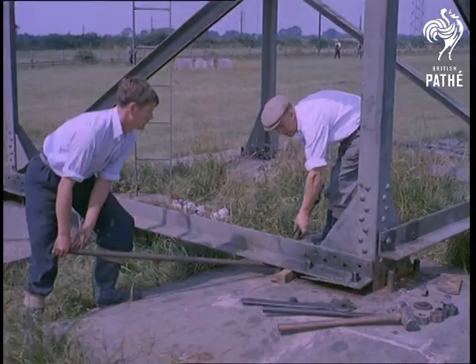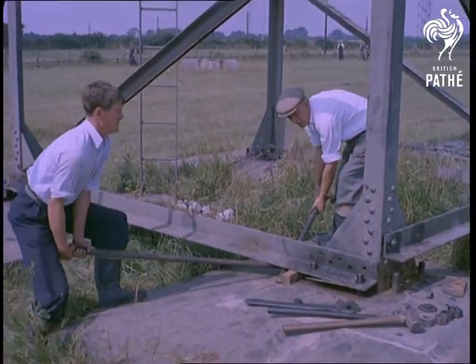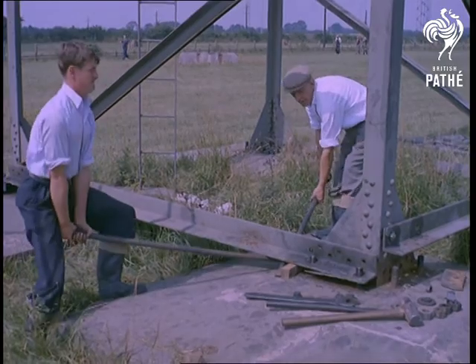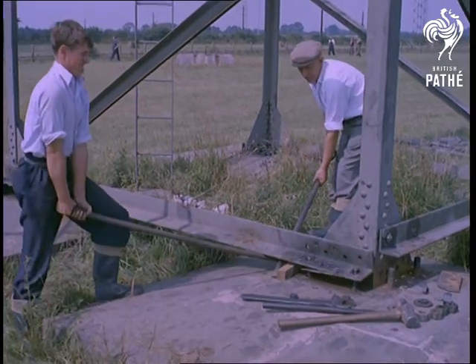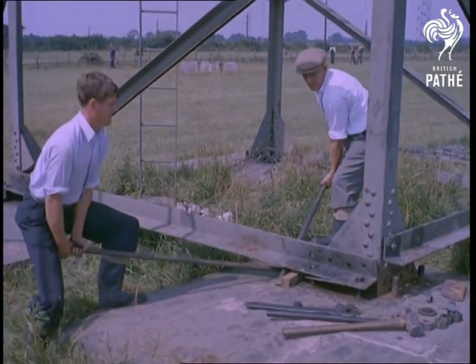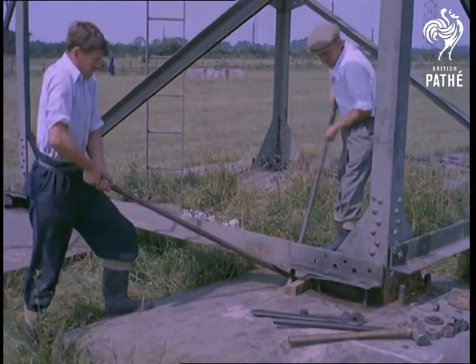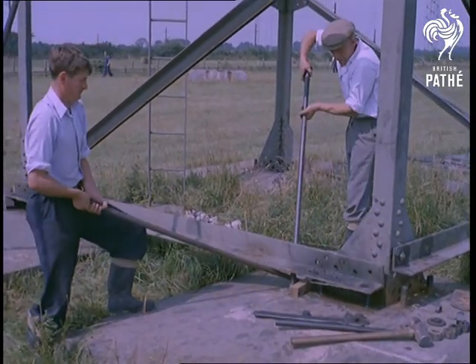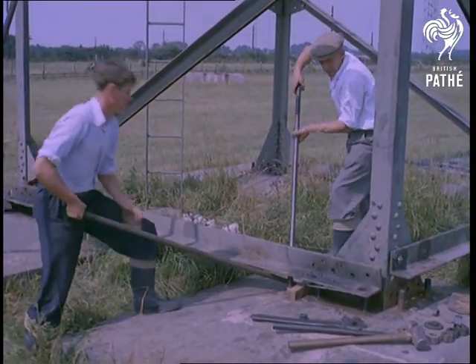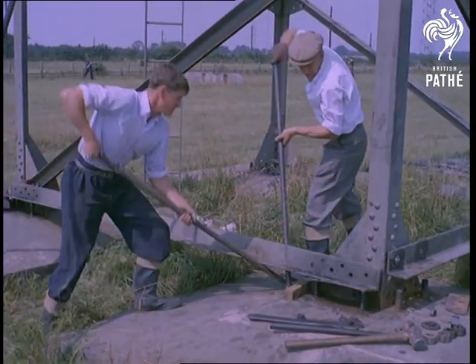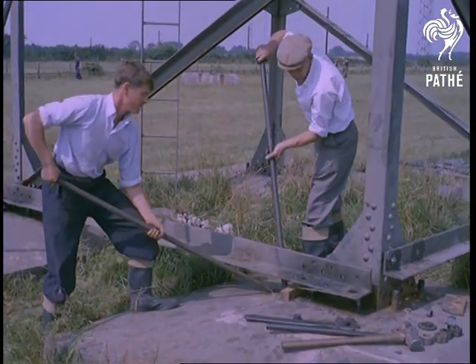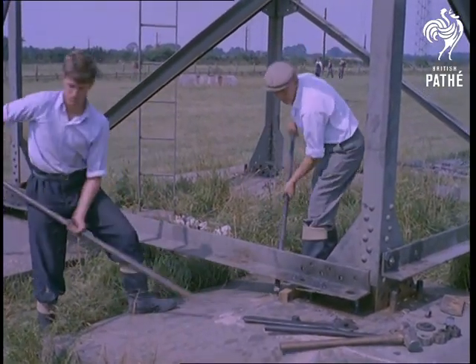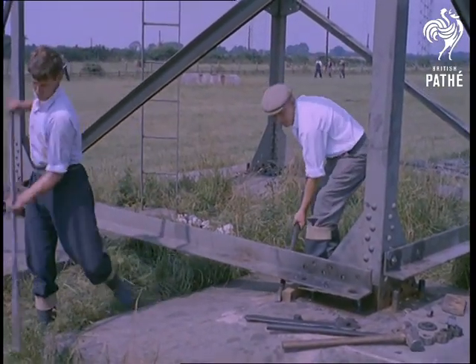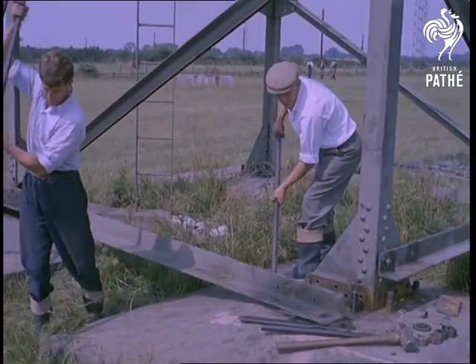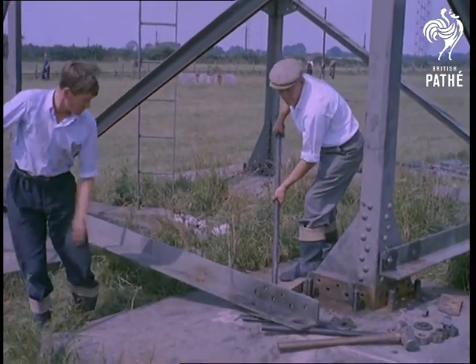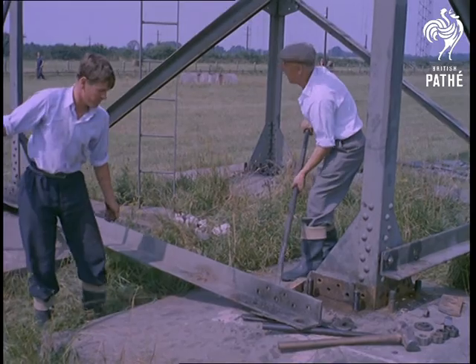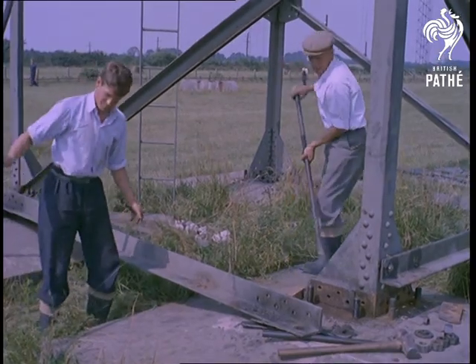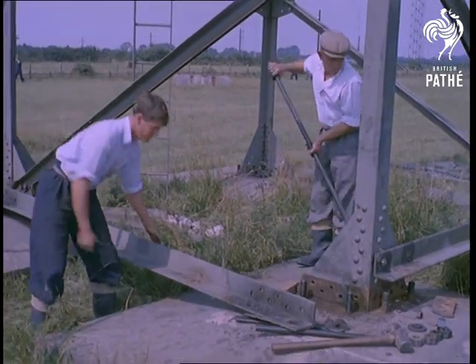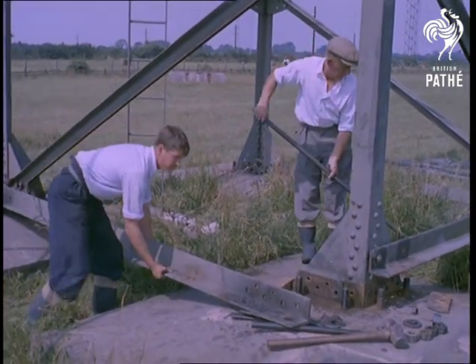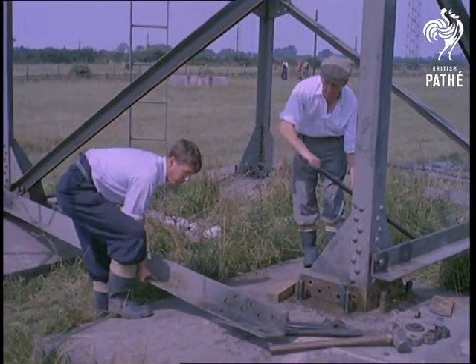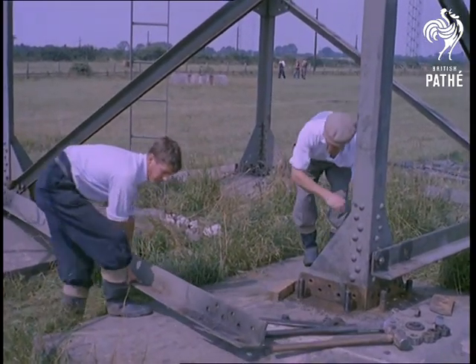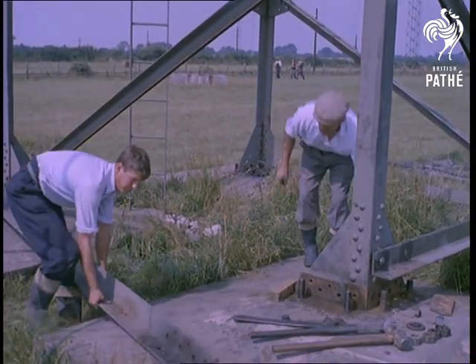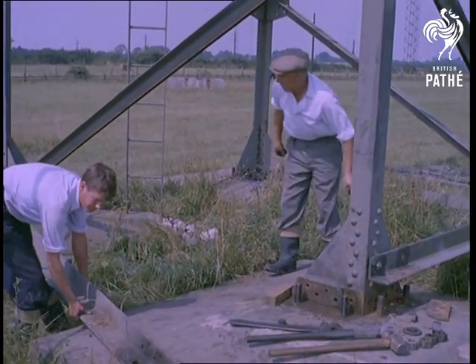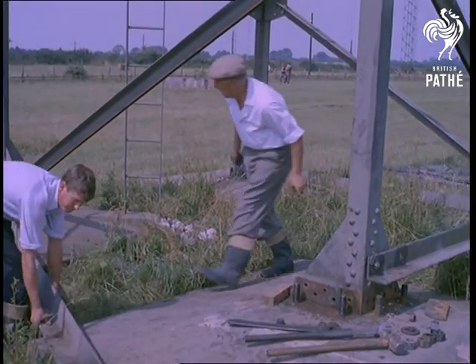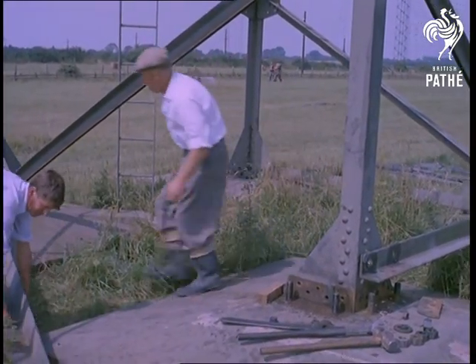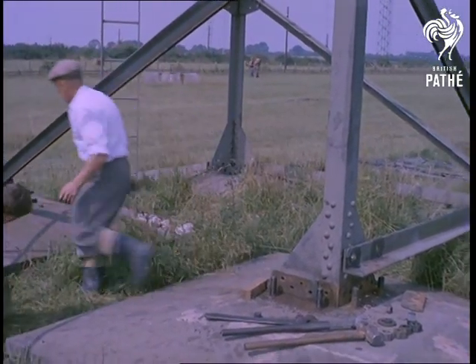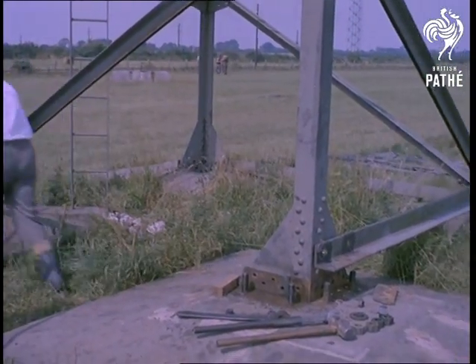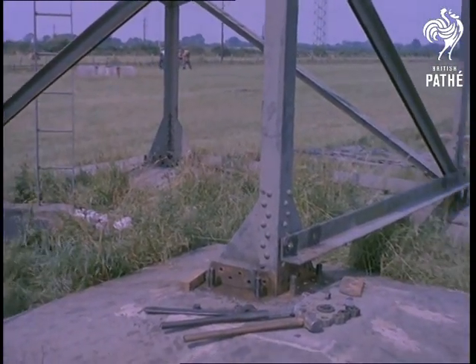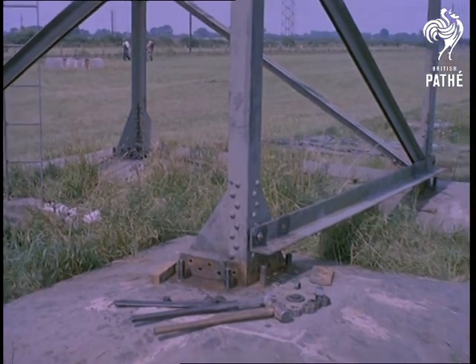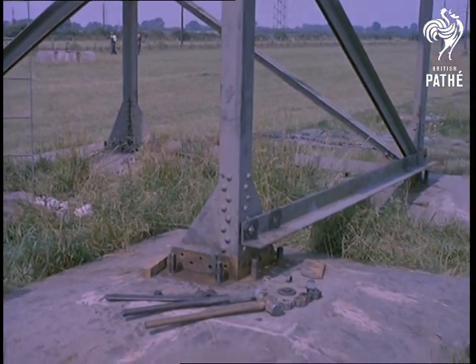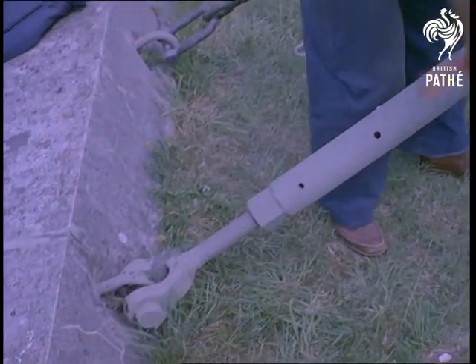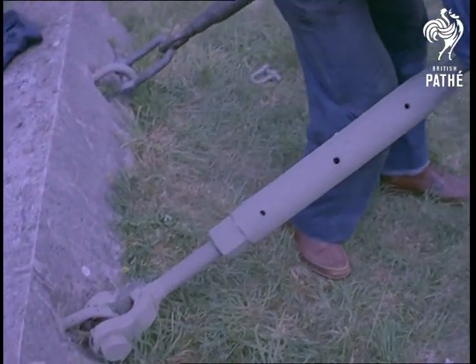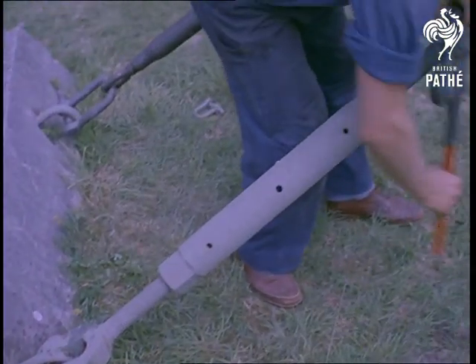These massive steel masts — there were 27 of them altogether — each weighed 30 tons, and short of using dynamite, it was found the simplest method of dismantling them was to physically pull them over, having, of course, first removed a few nuts and bolts.